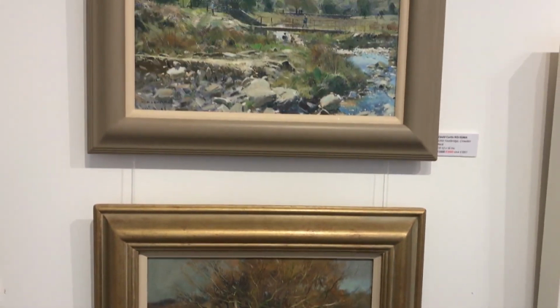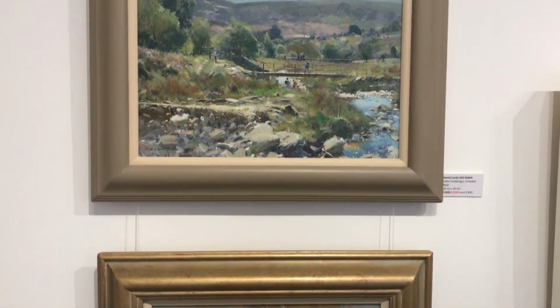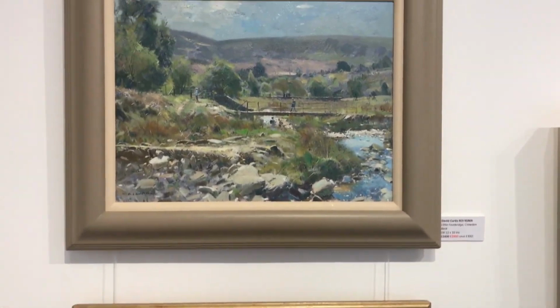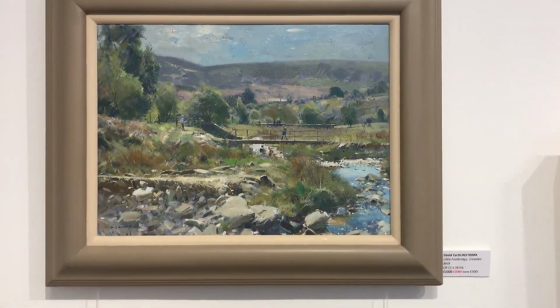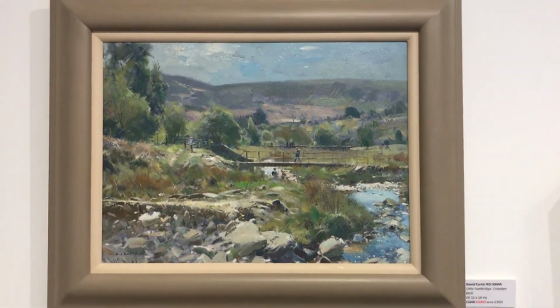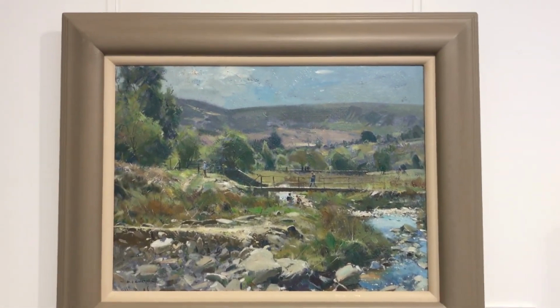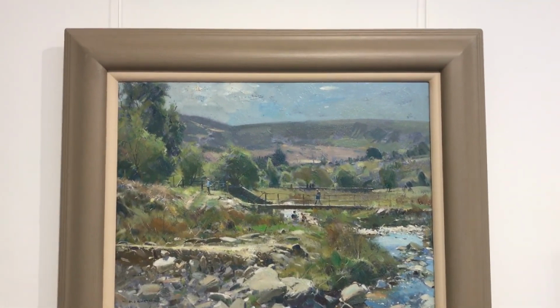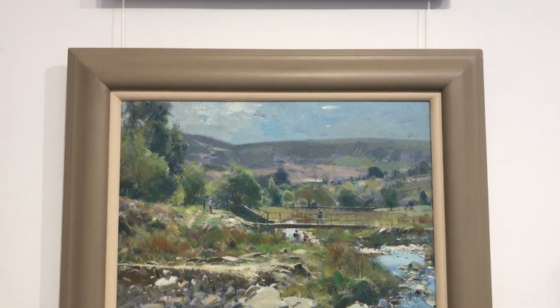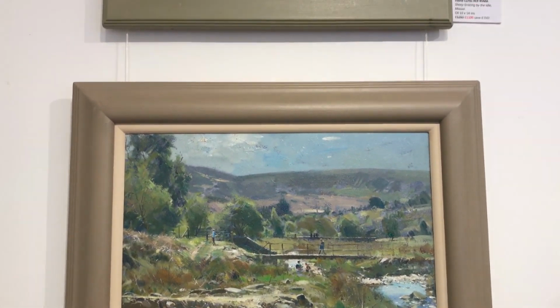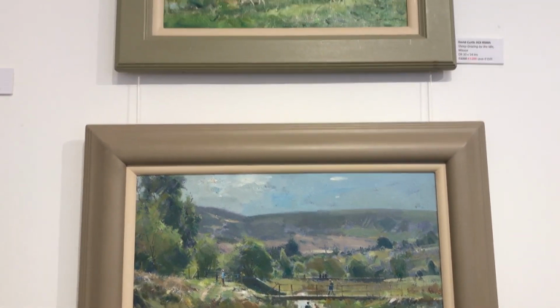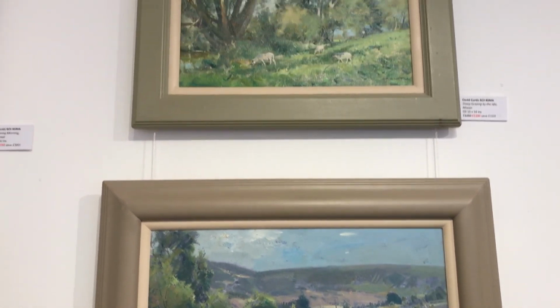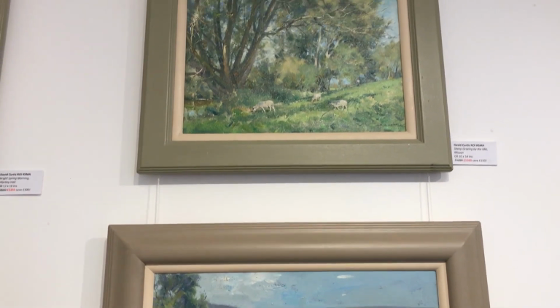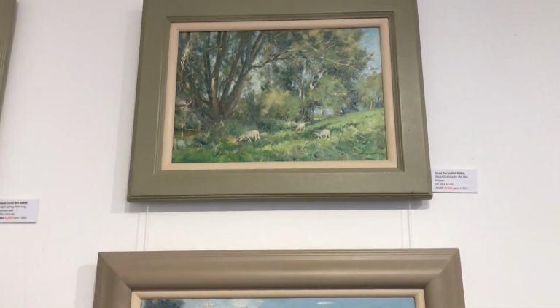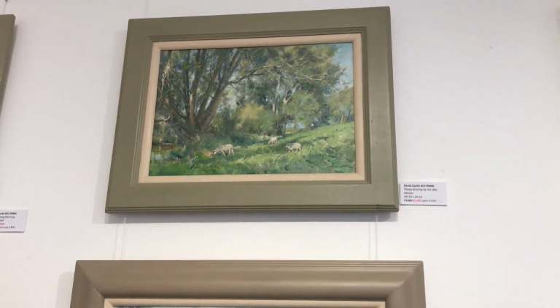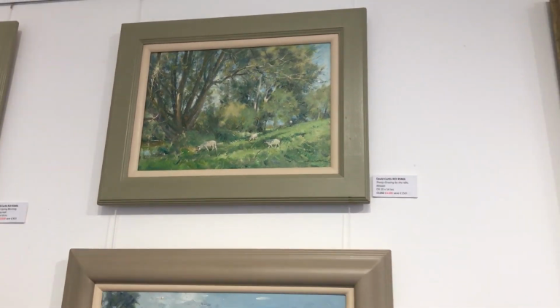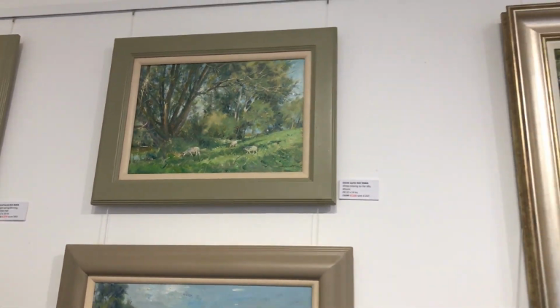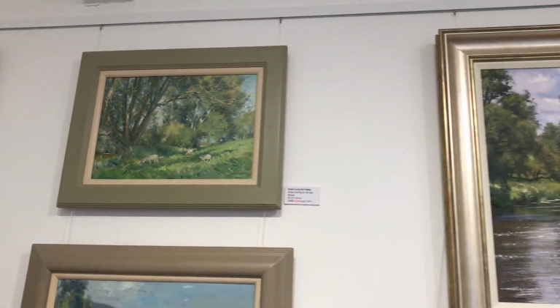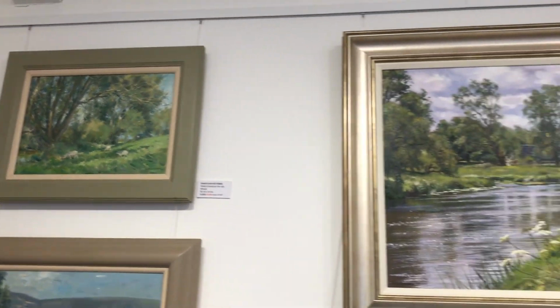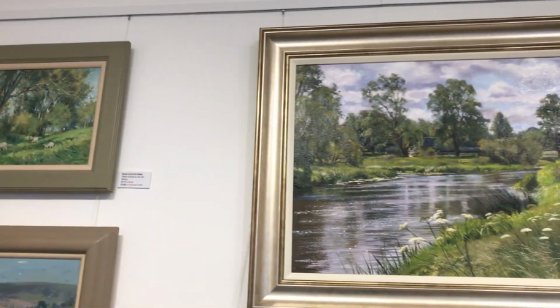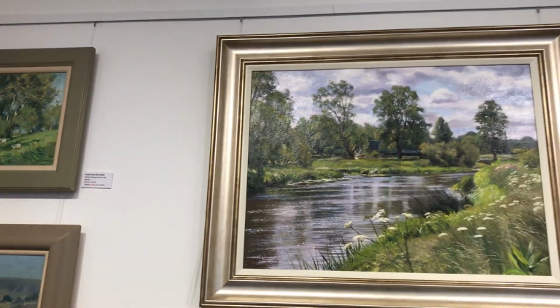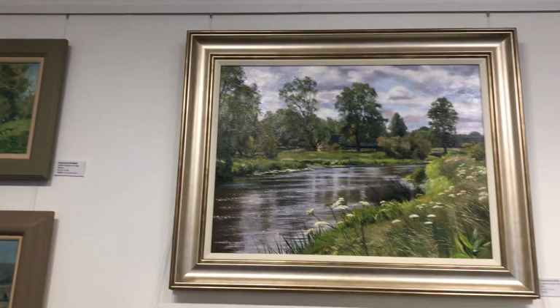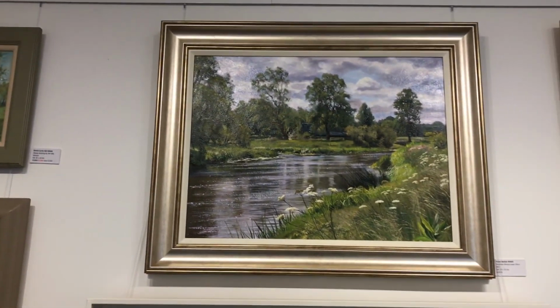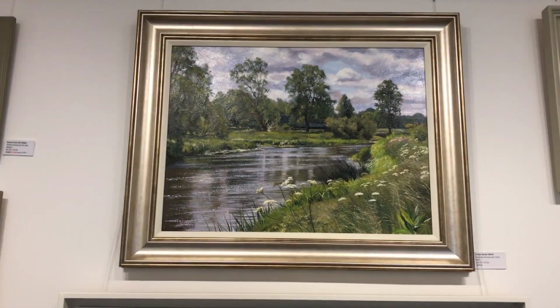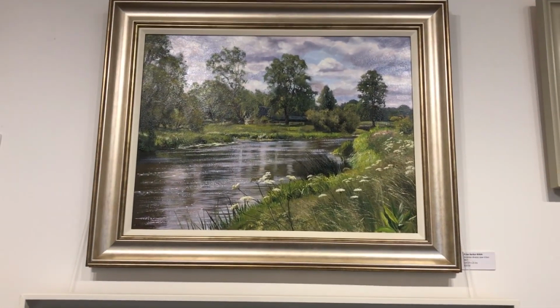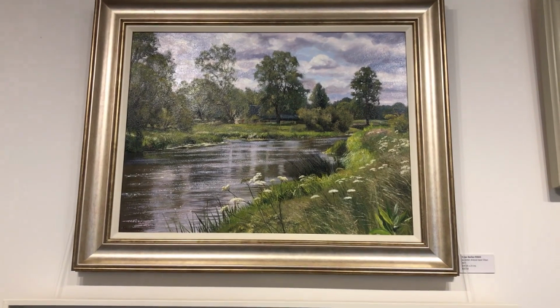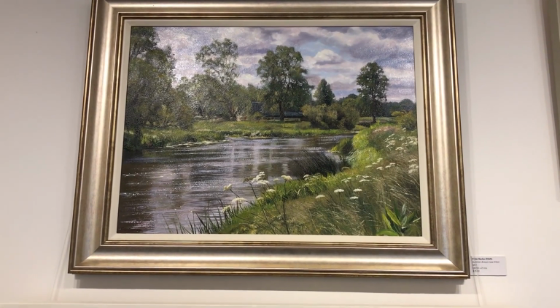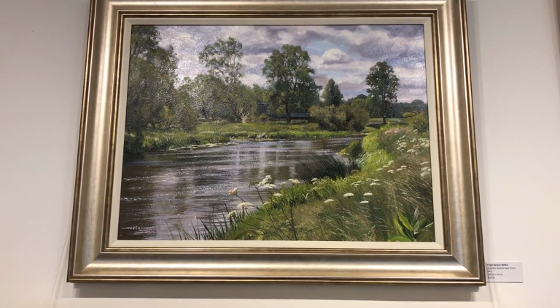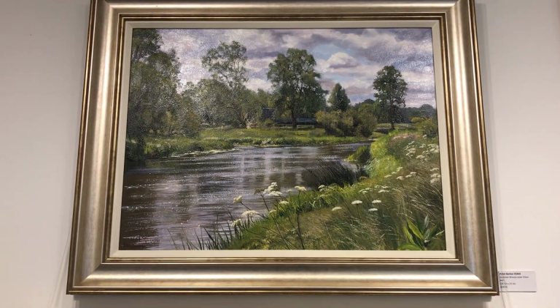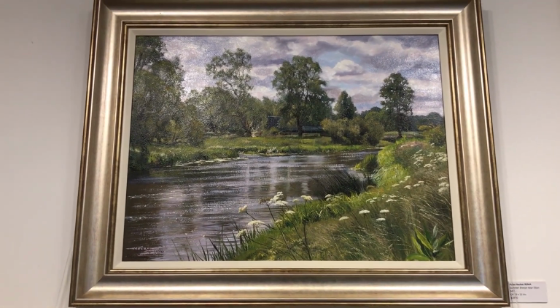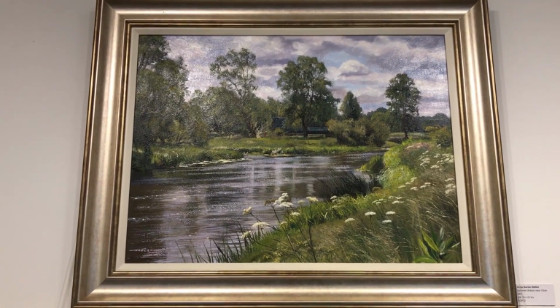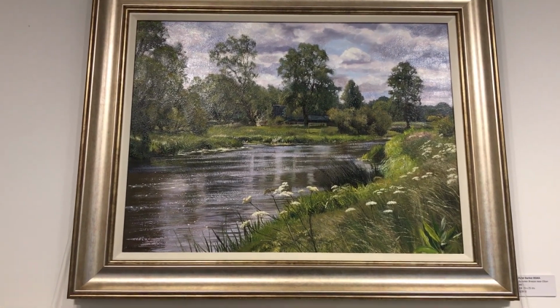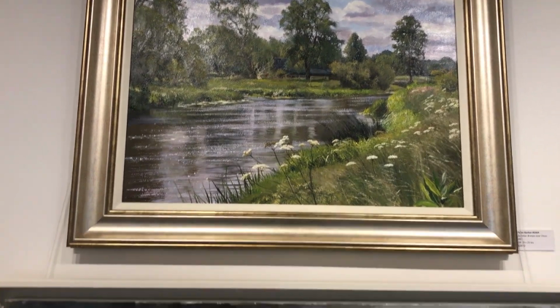That's a Nigel Fletcher - Chipping Norton - and a David Curtis. All of David's paintings are reduced in price at the moment, so now's the time. And that's a big one of mine - the River Neen at Elton.